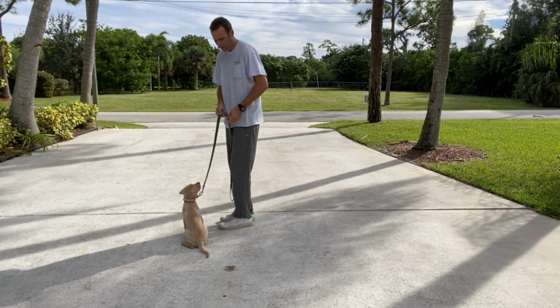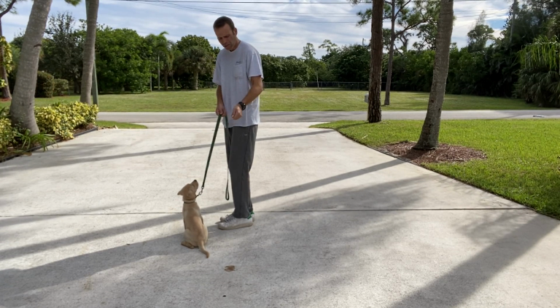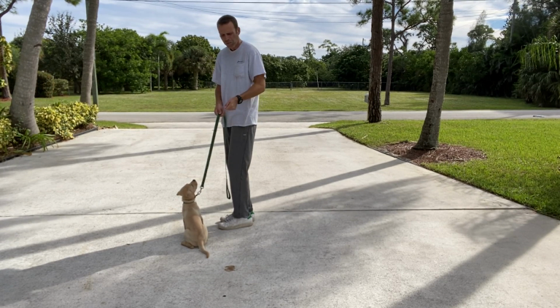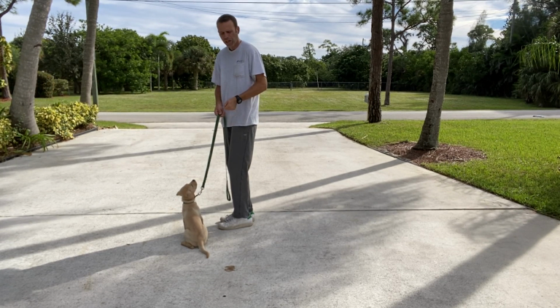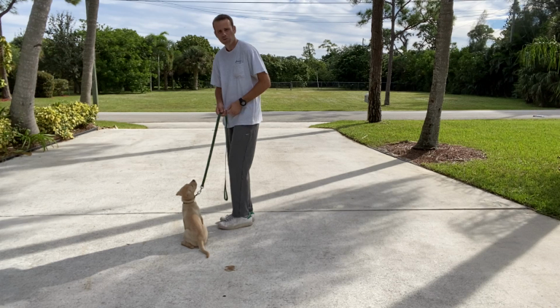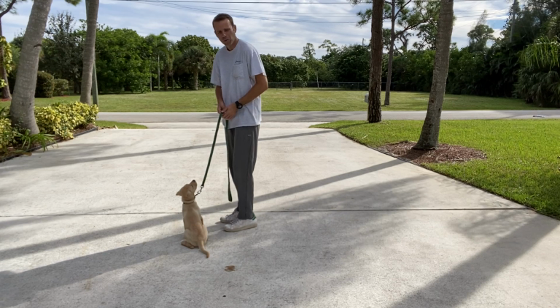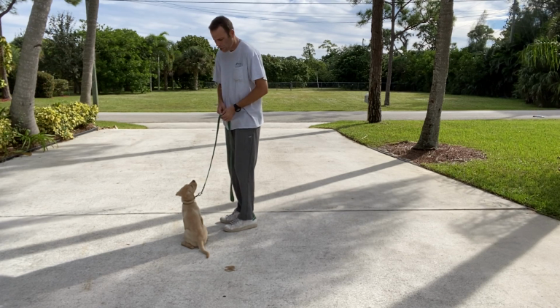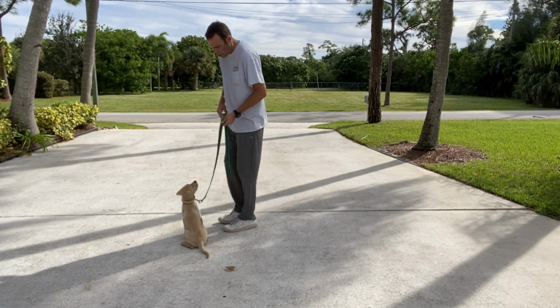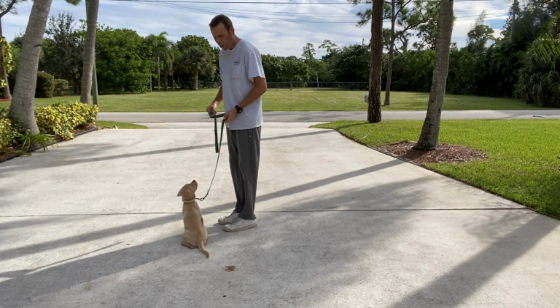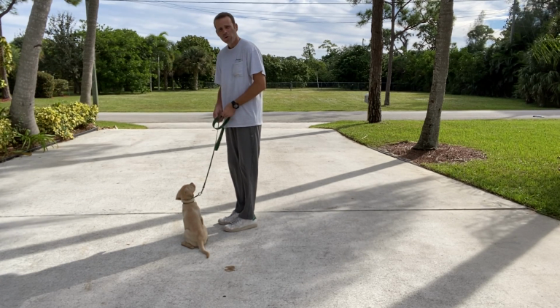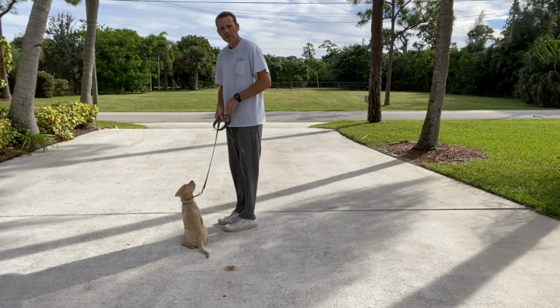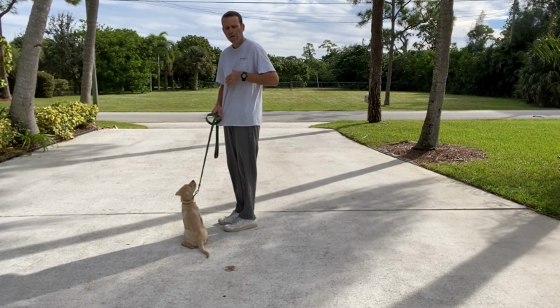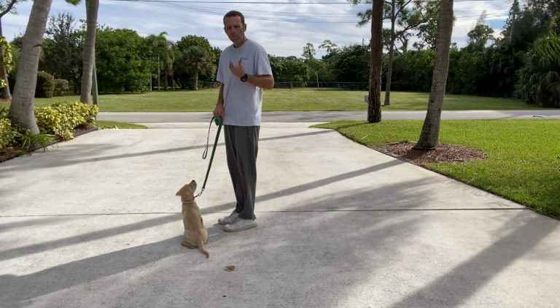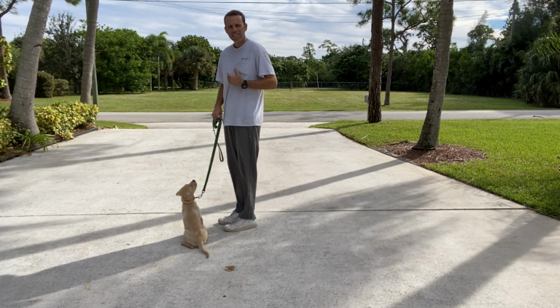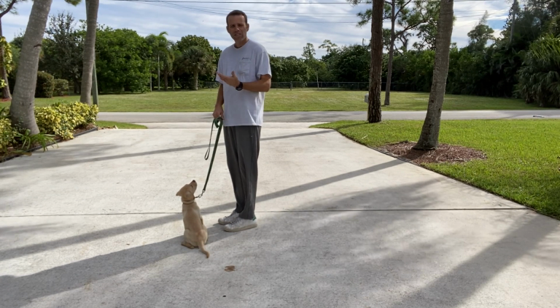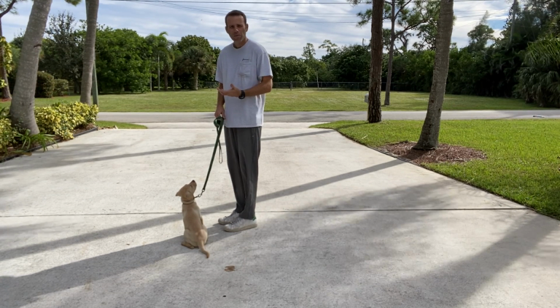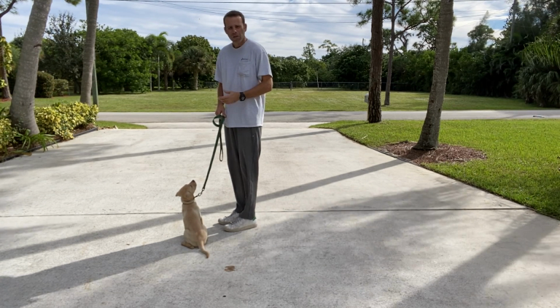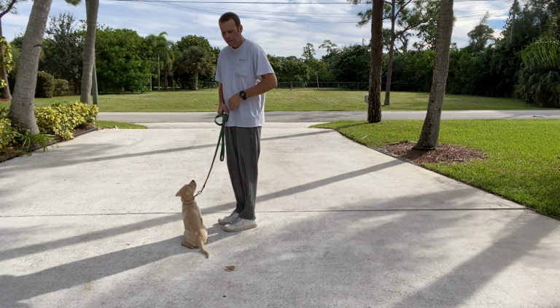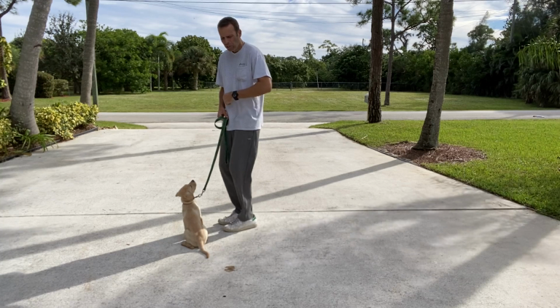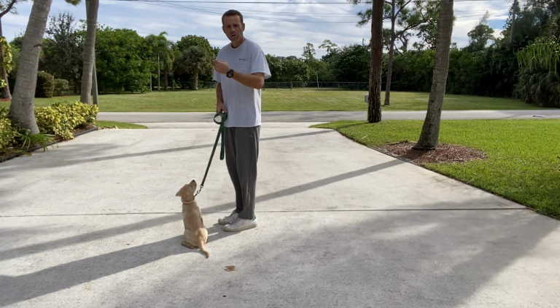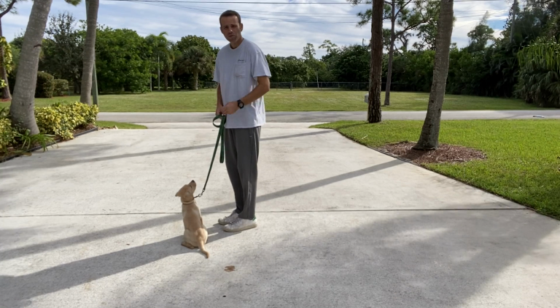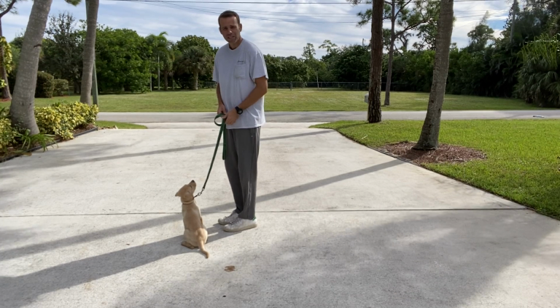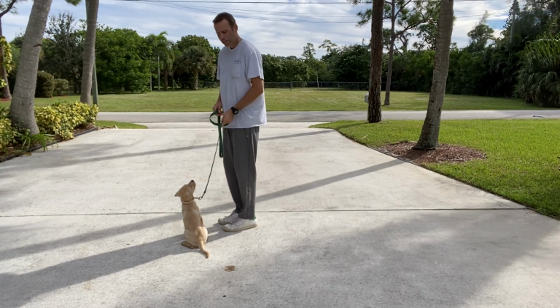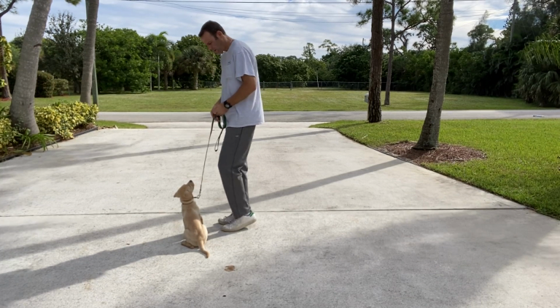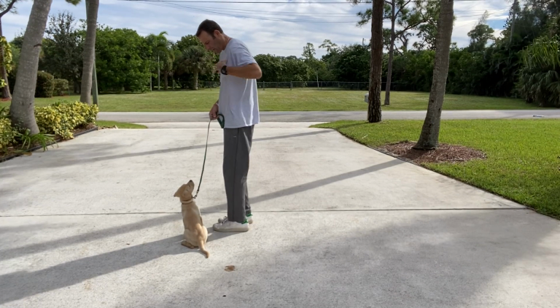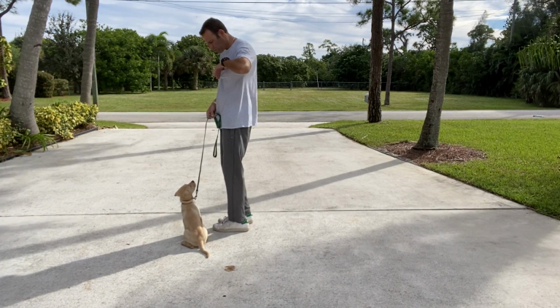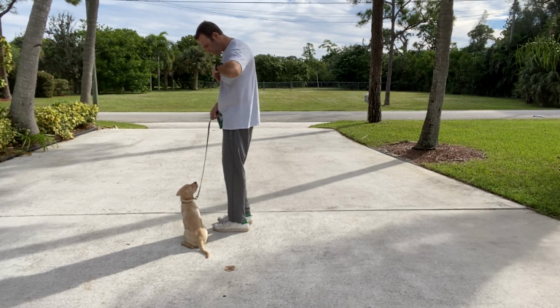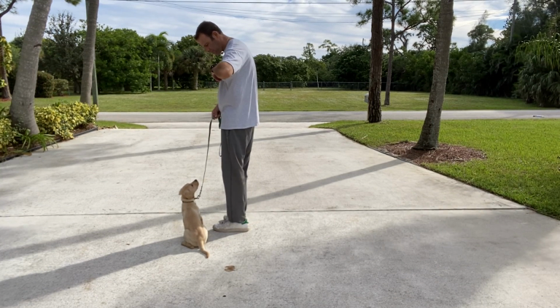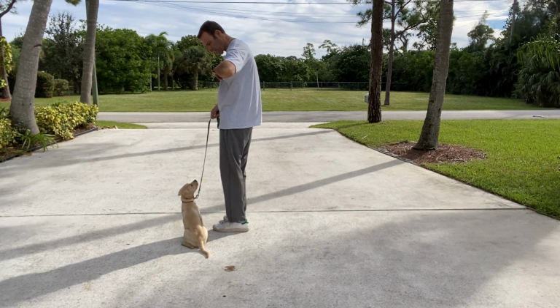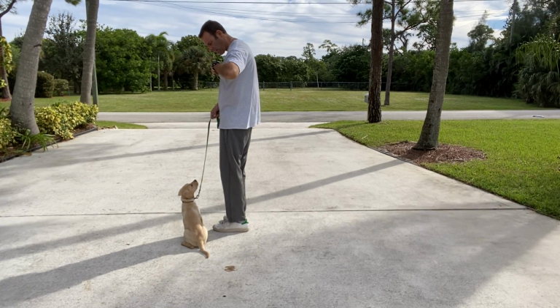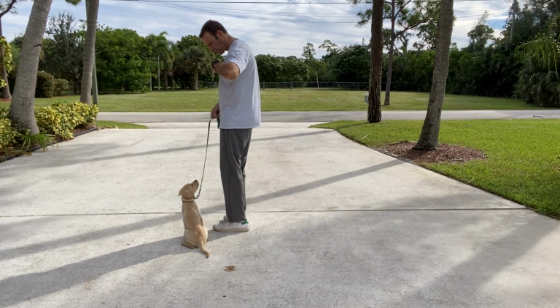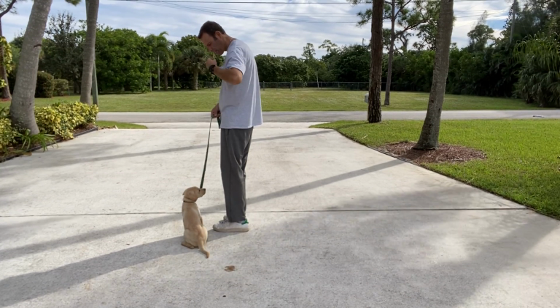I'll have to give a little bit of pull to get her to move with me. When we move, we're going to say, 'Mosley, let's go.' That's the cue for her to move with us. I've got some treats here and we're going to get it done.